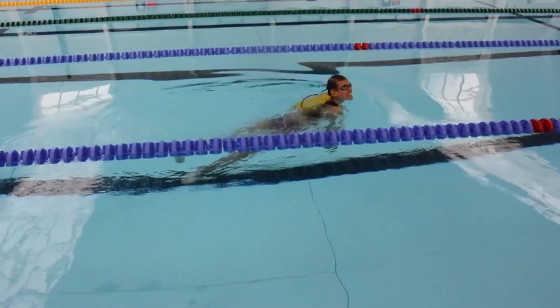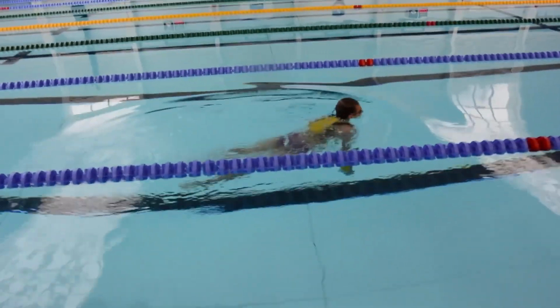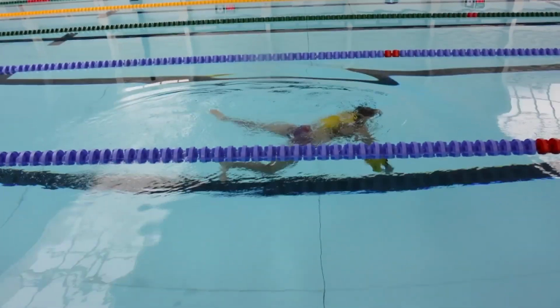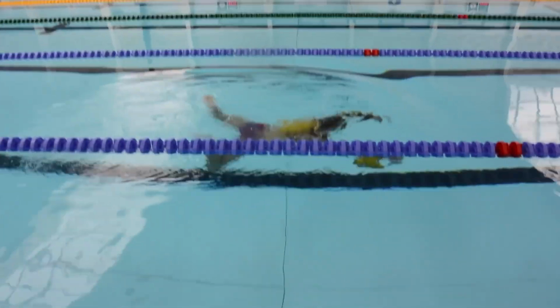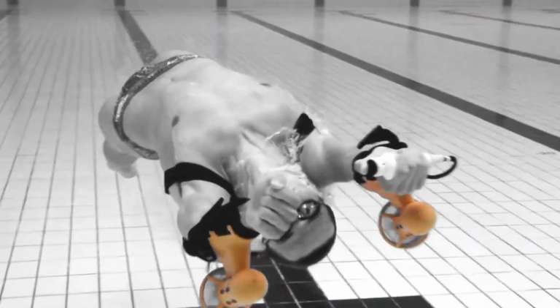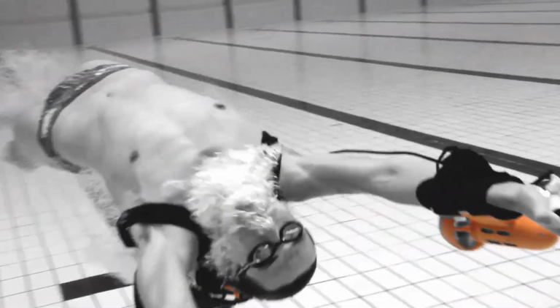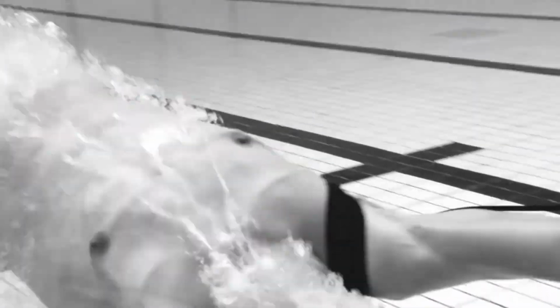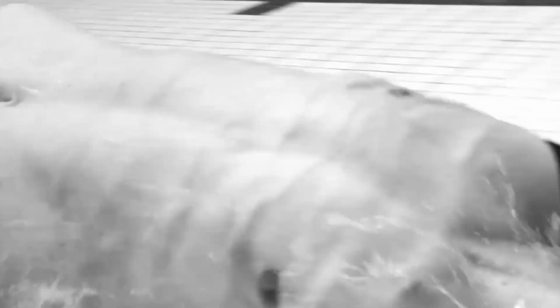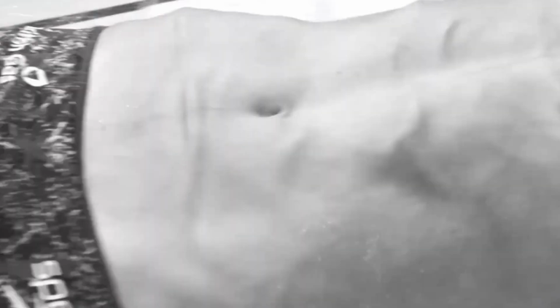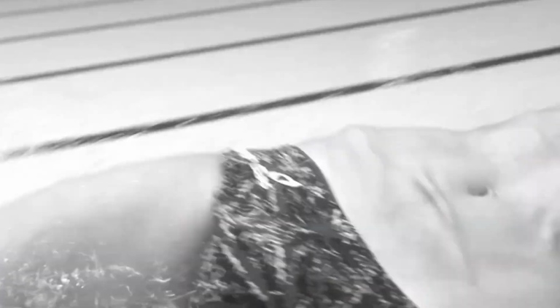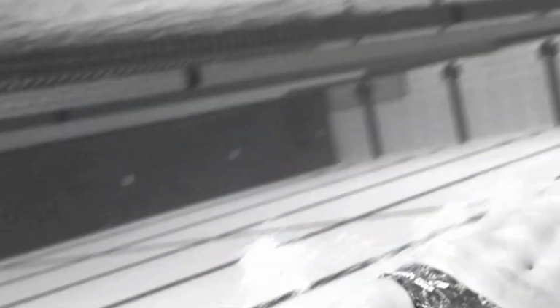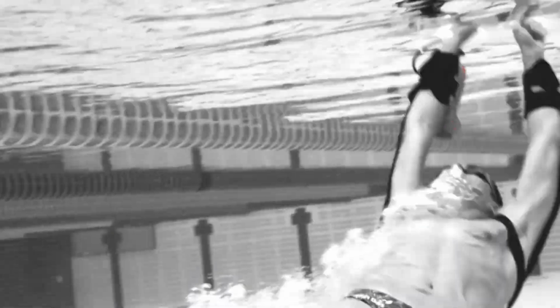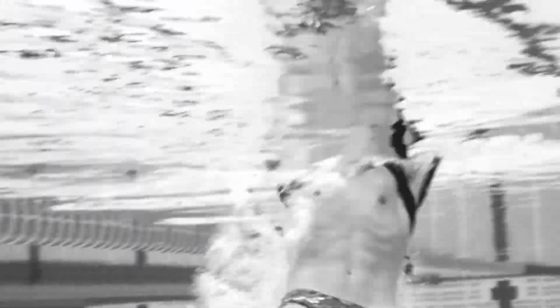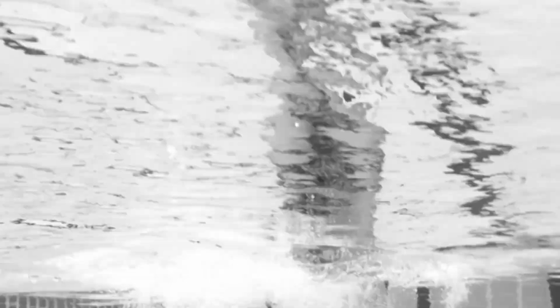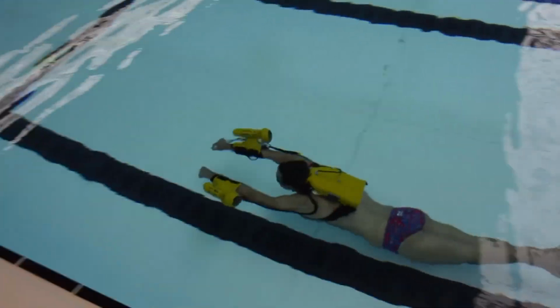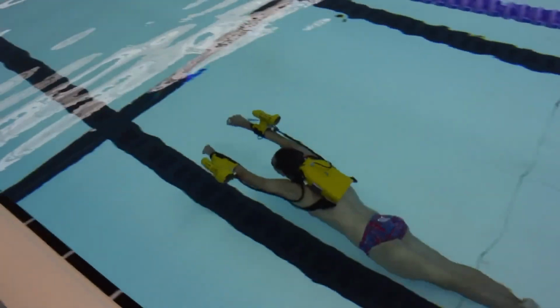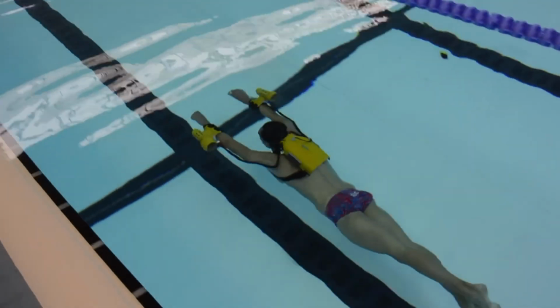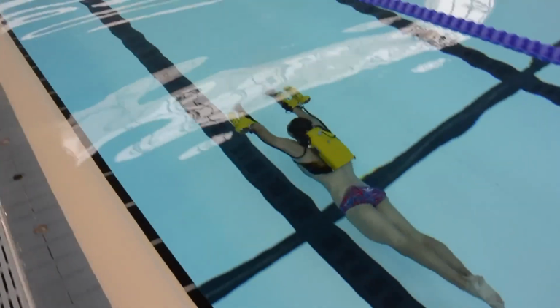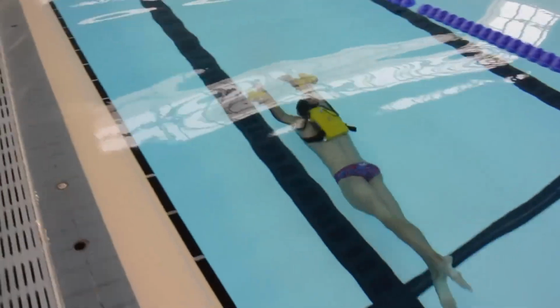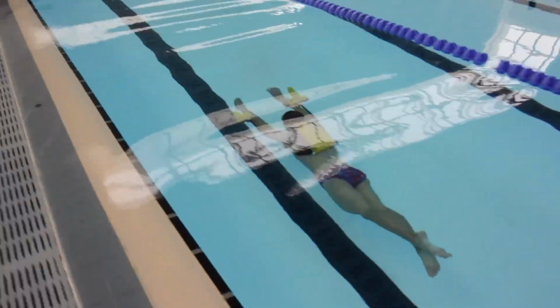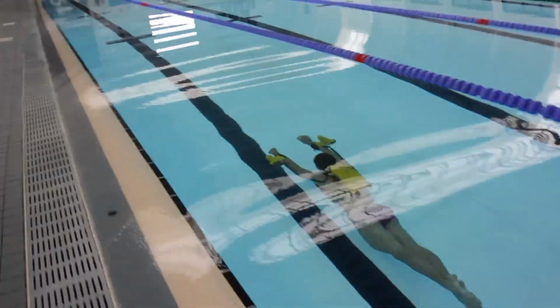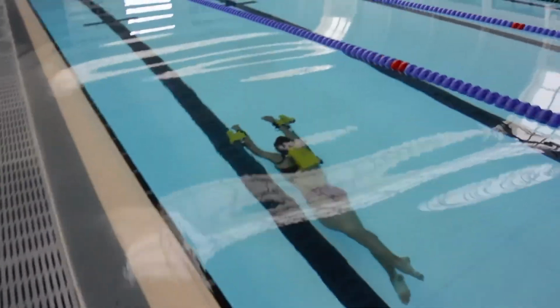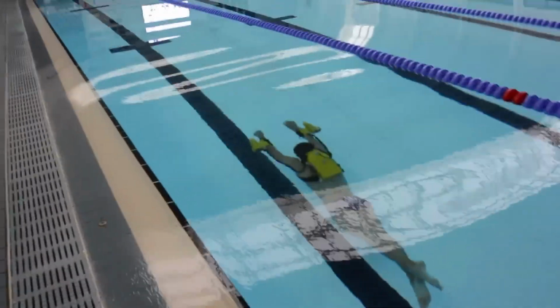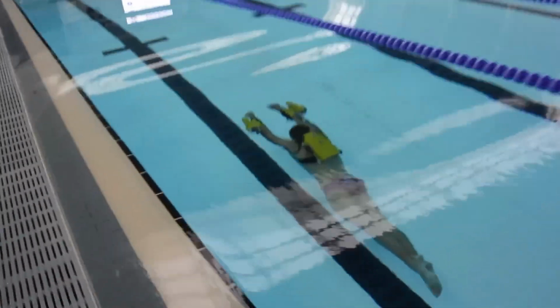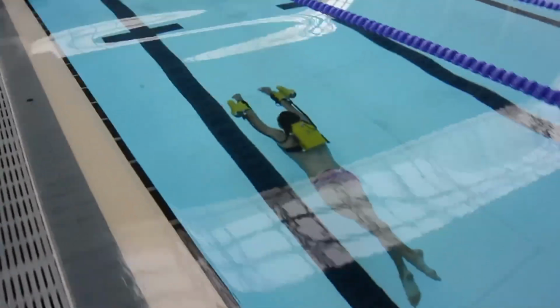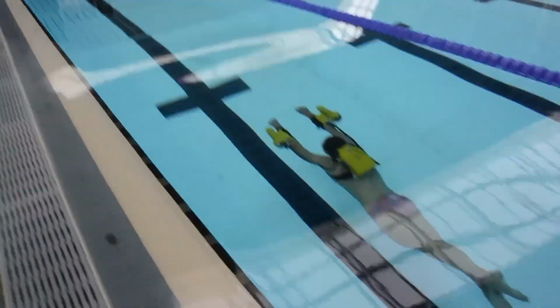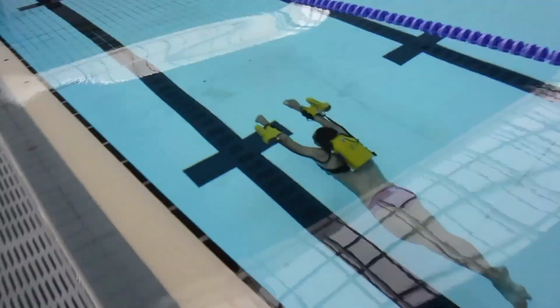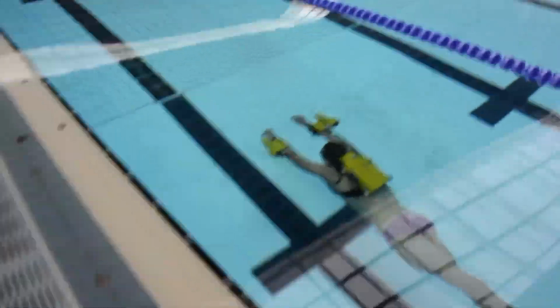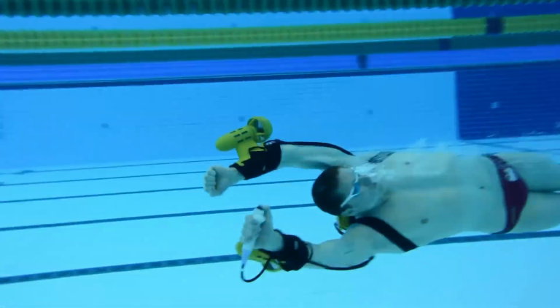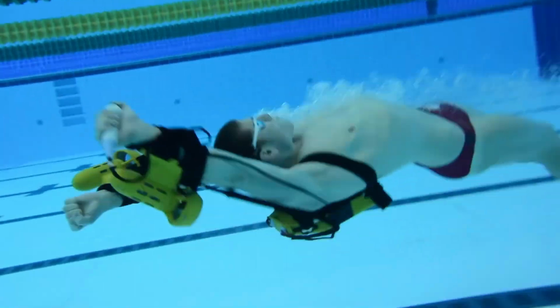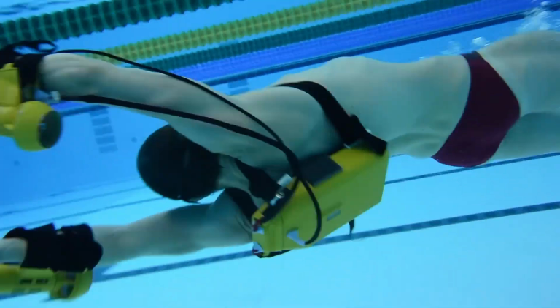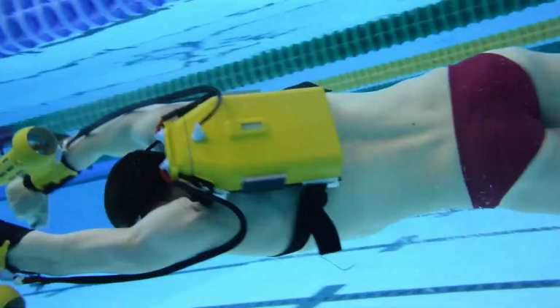Whether you're a diver, snorkeler, or ocean enthusiast, the X2 Sport transforms the way you experience the underwater world. It's not just swimming — it's underwater flight, powered by innovation.